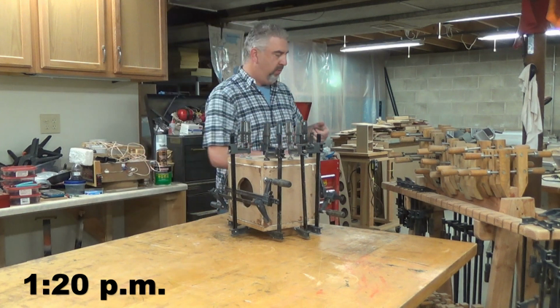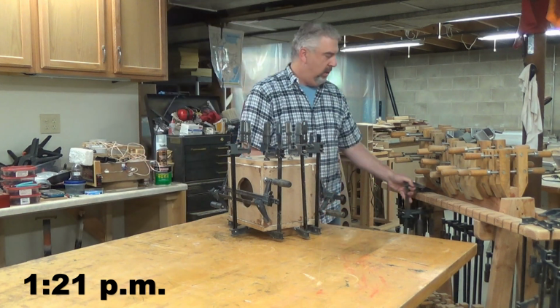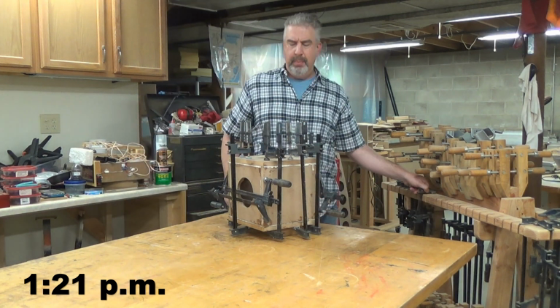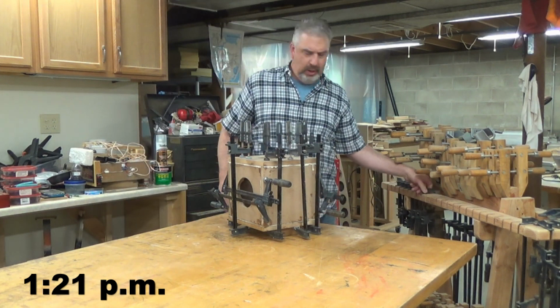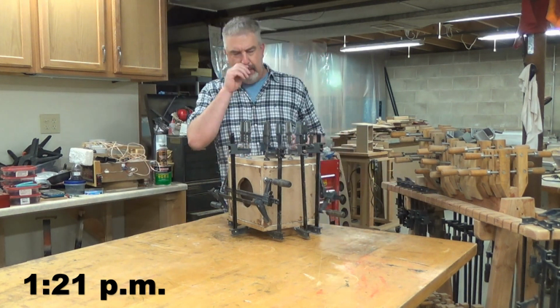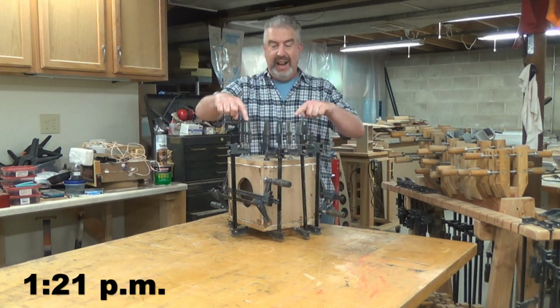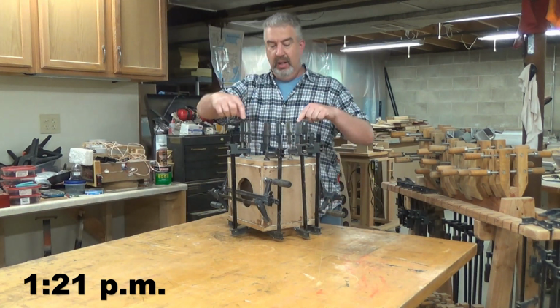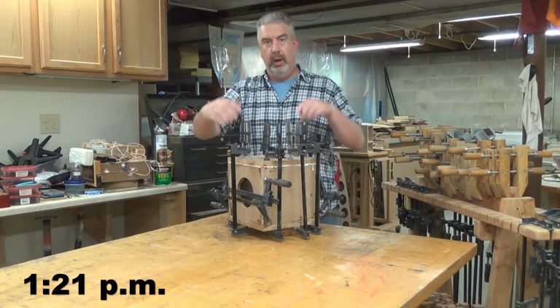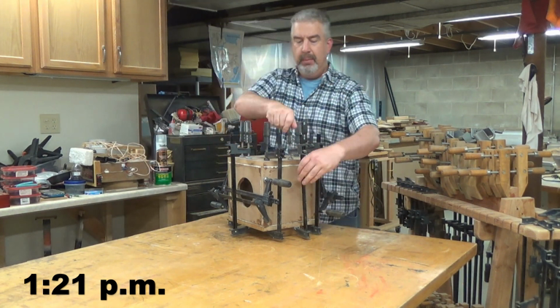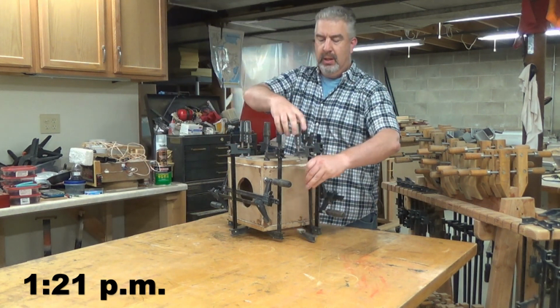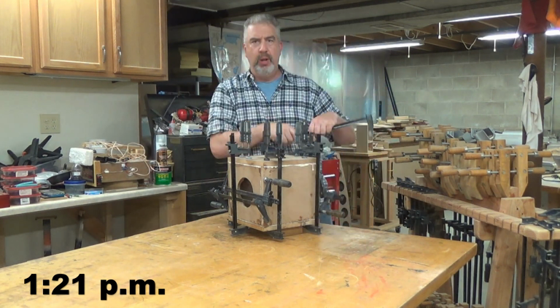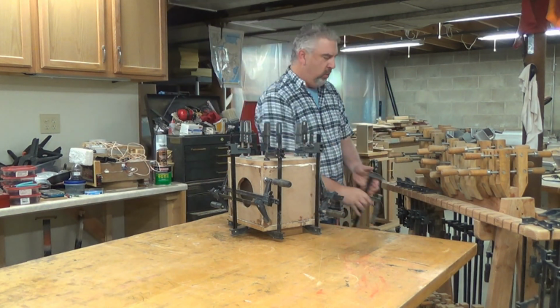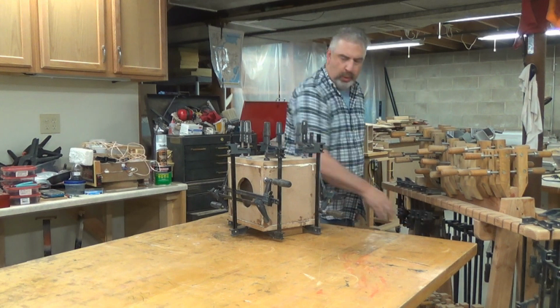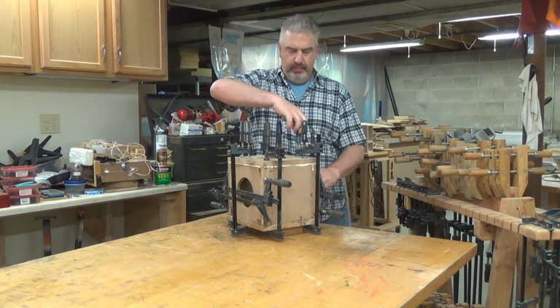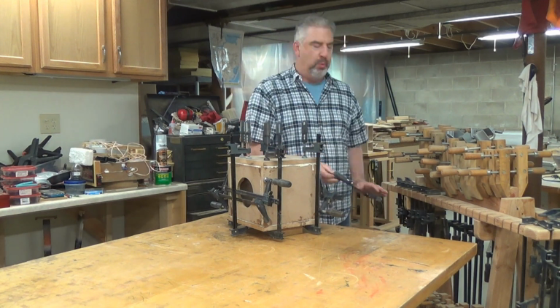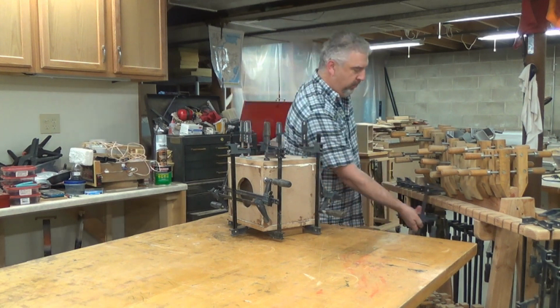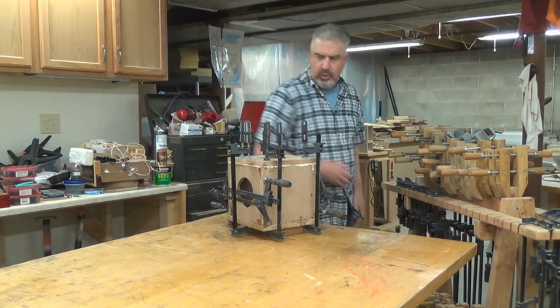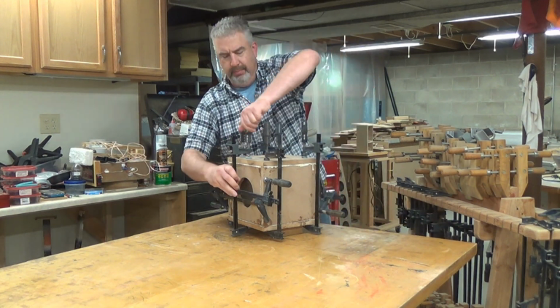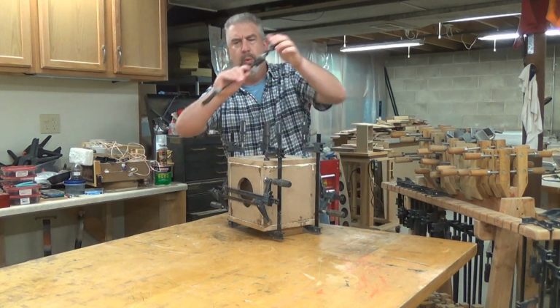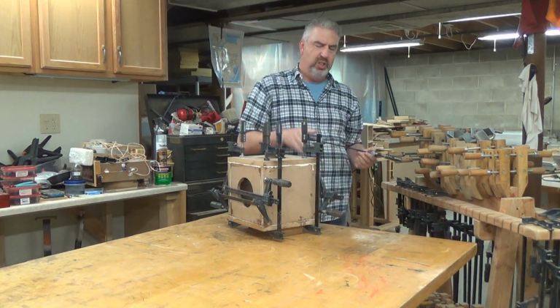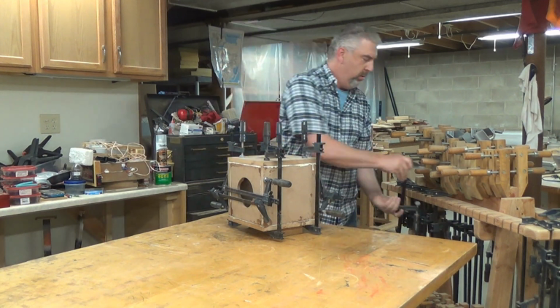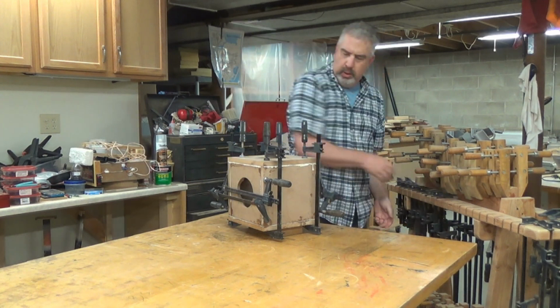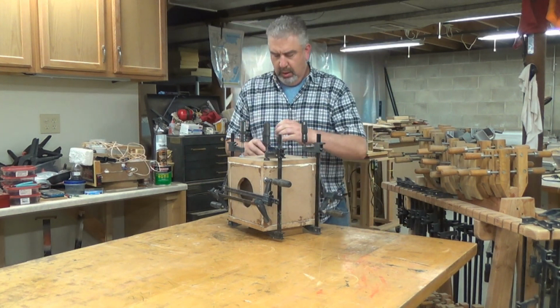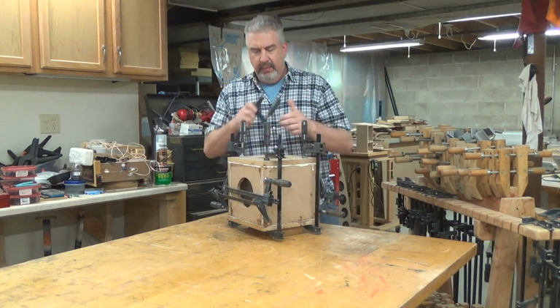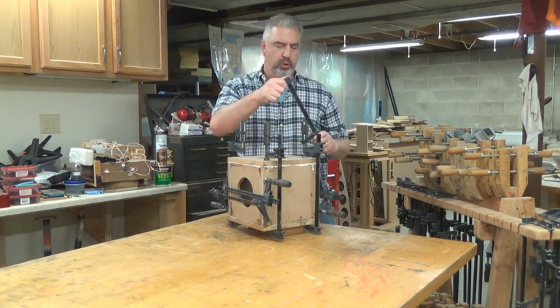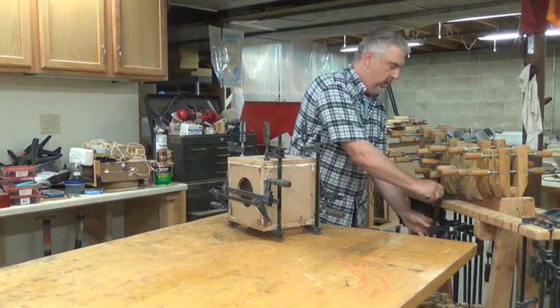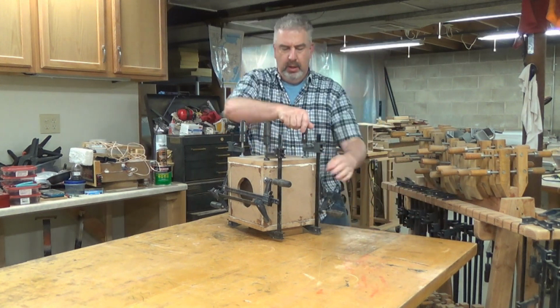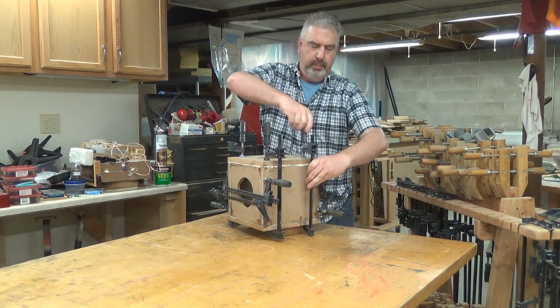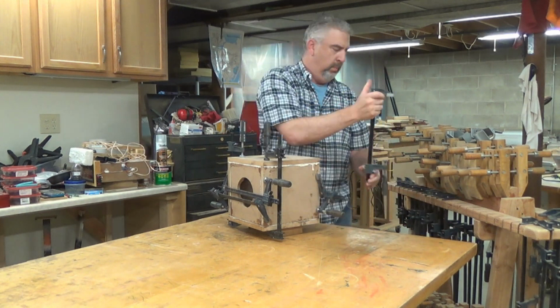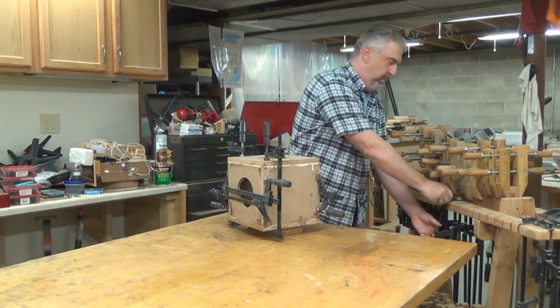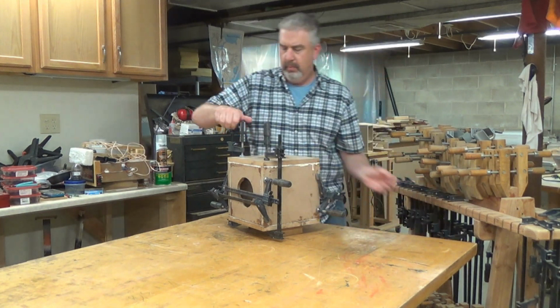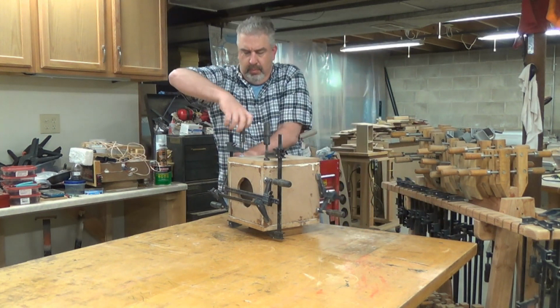It's been about two and a half hours since I glued up the enclosure, so I need to get these clamps off now so I can sand the box smooth, as well as apply a round over to the sides of the enclosure. That's one of the things I planned for to make the assembly go quicker.